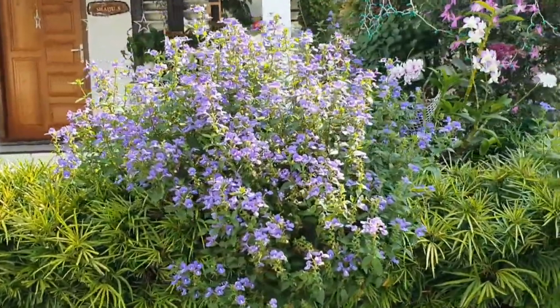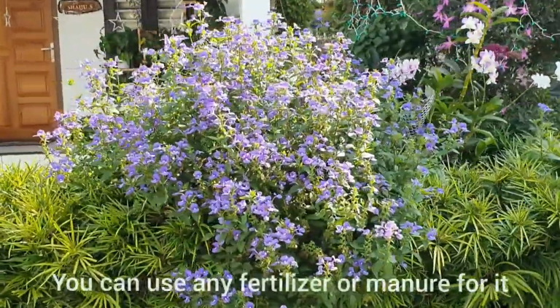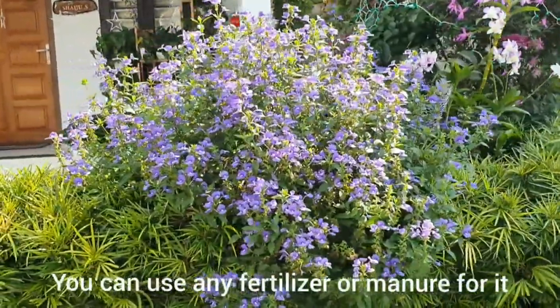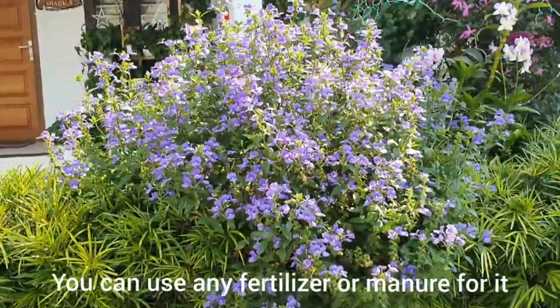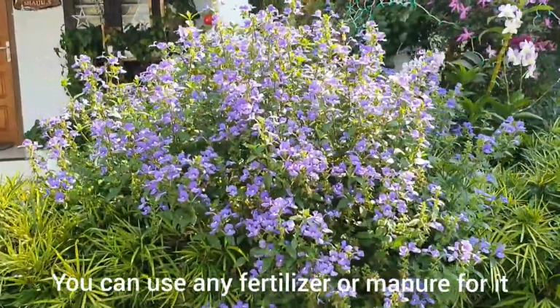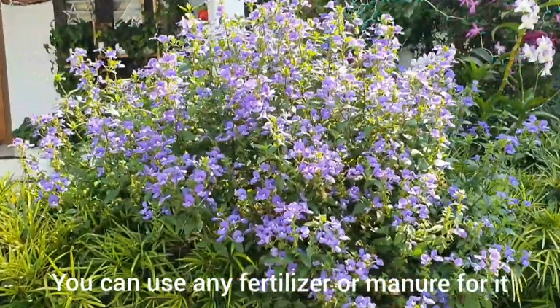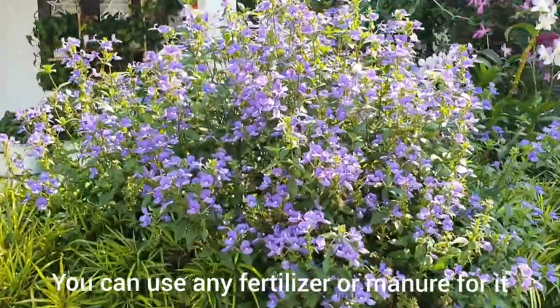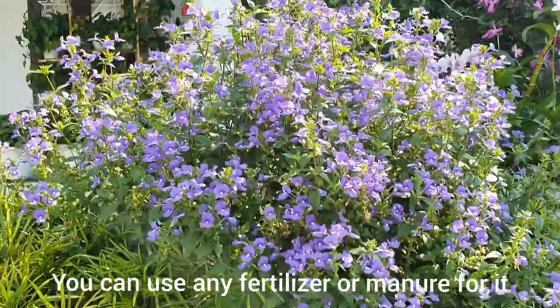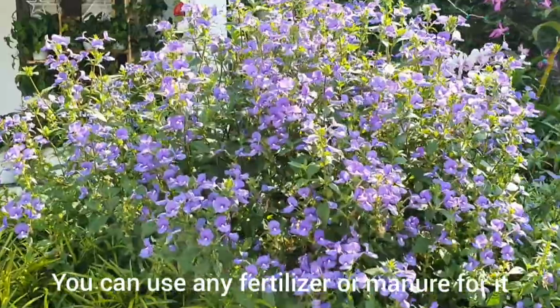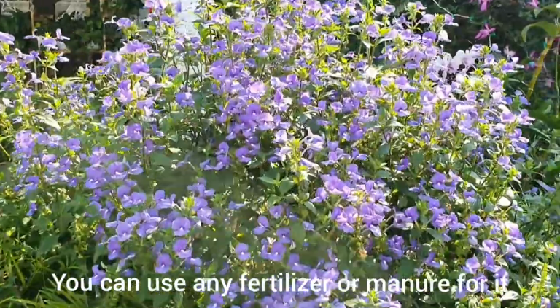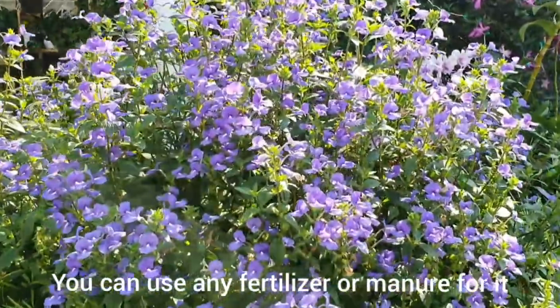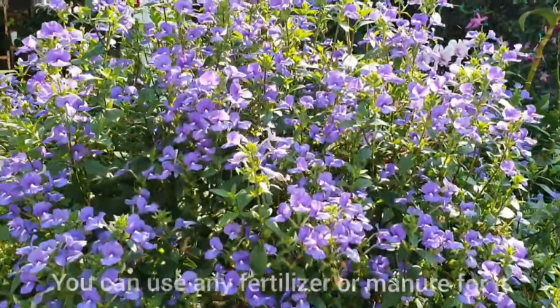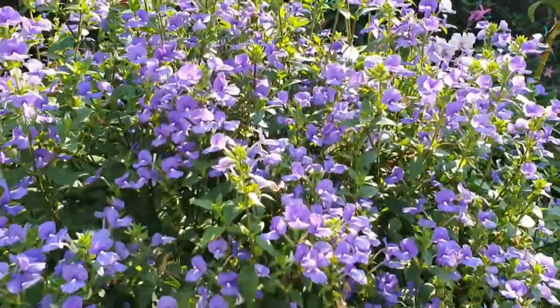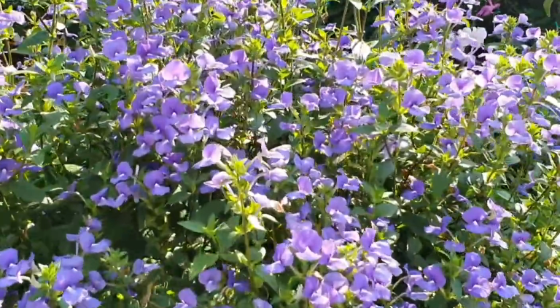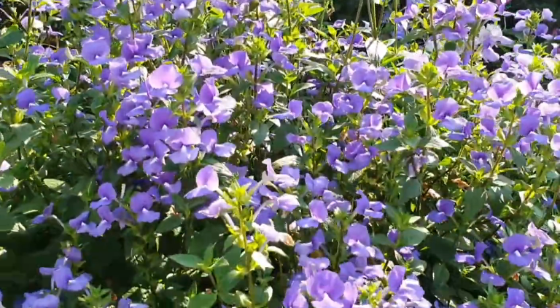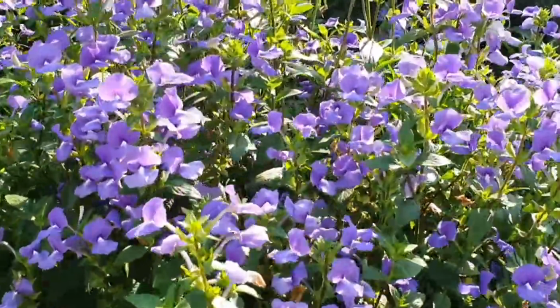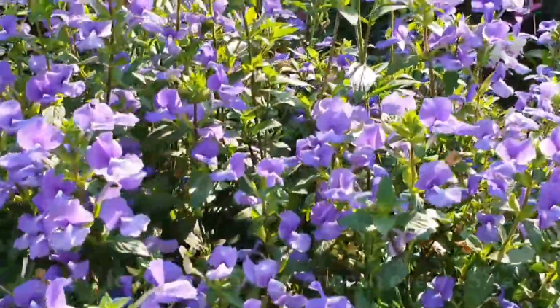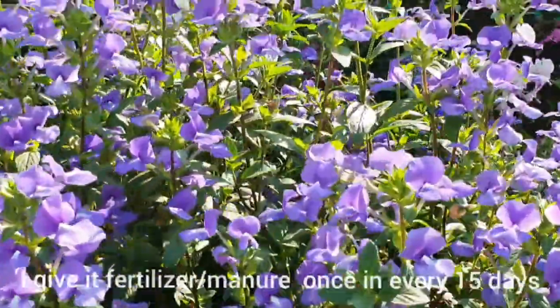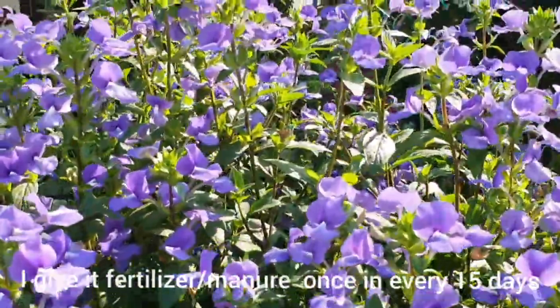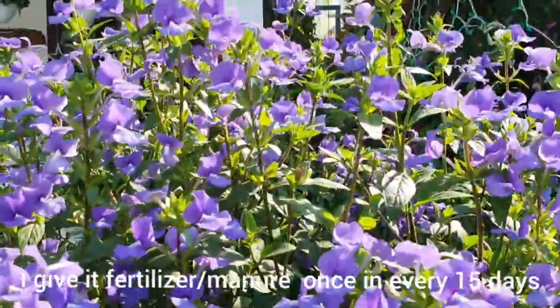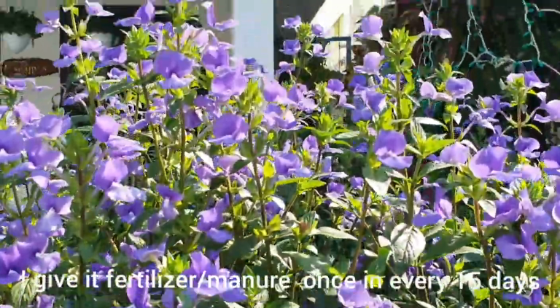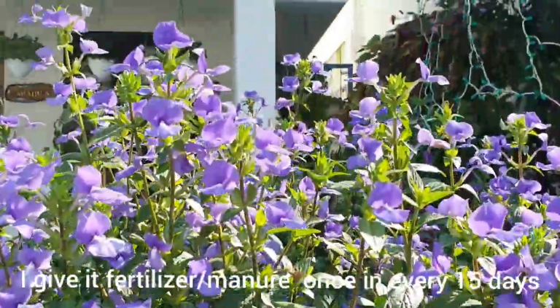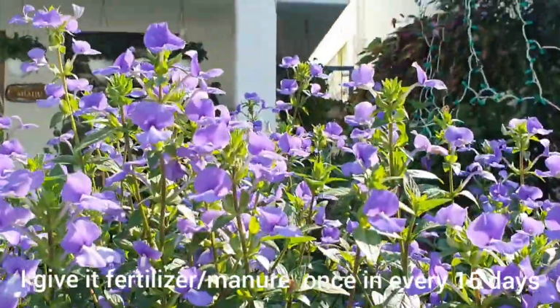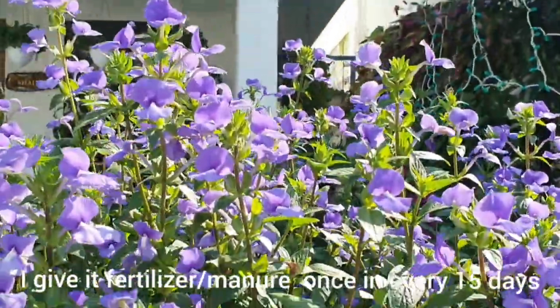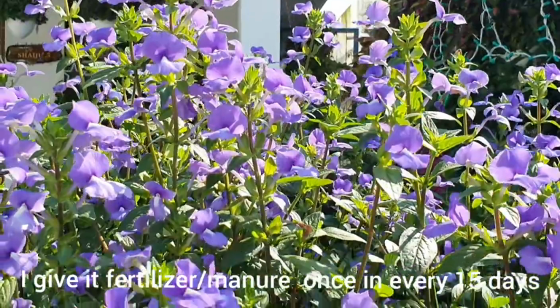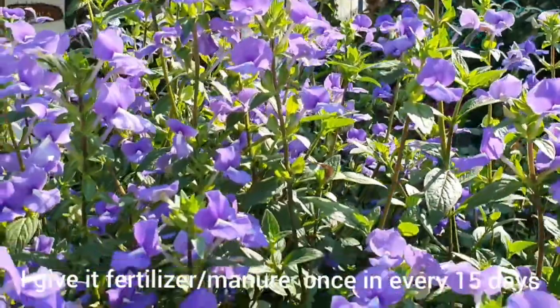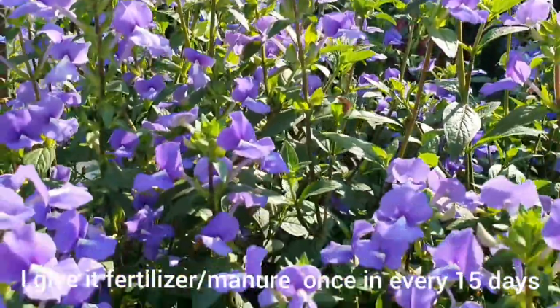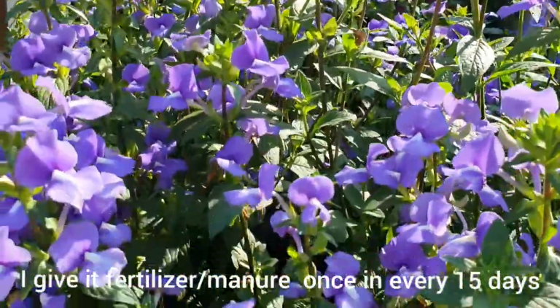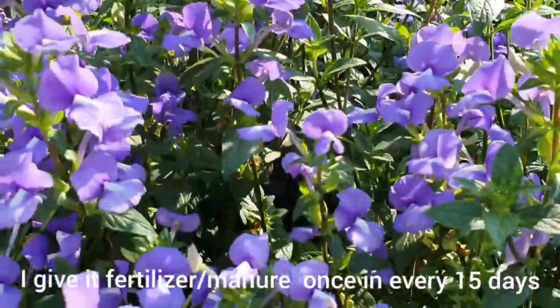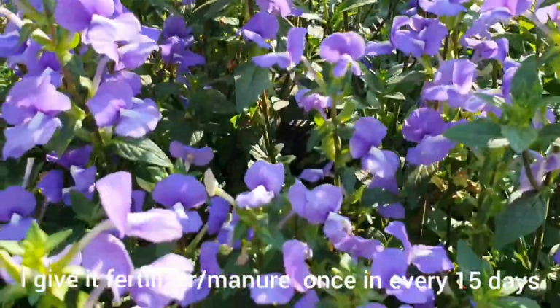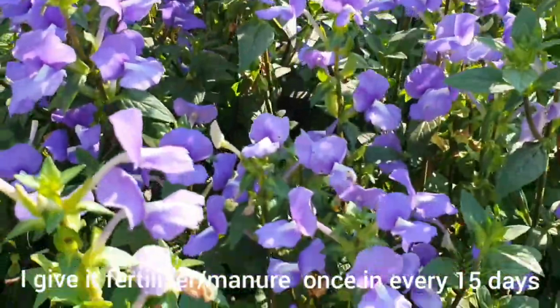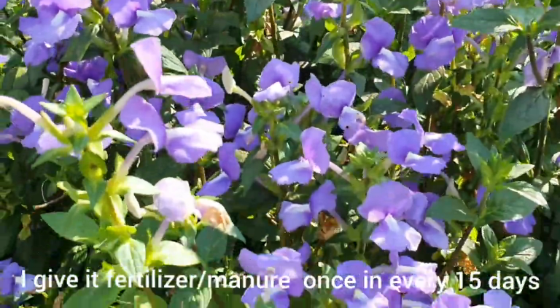You can use any fertilizer or manure for it. I give it fertilizer or manure once every 15 days.